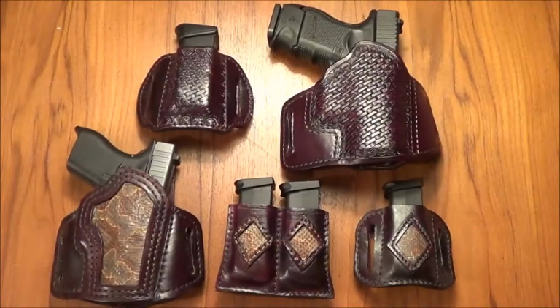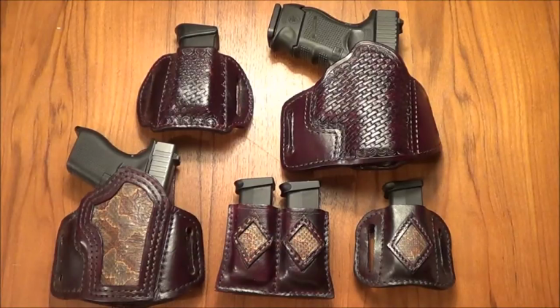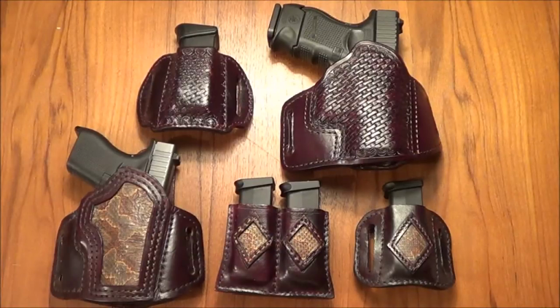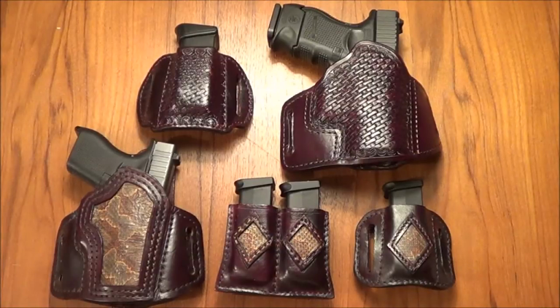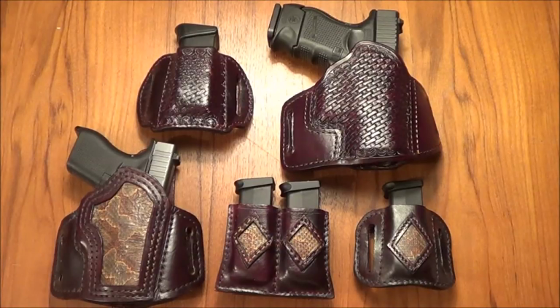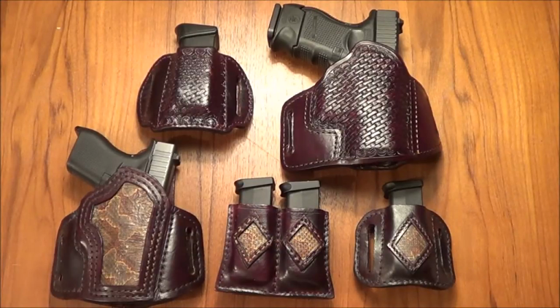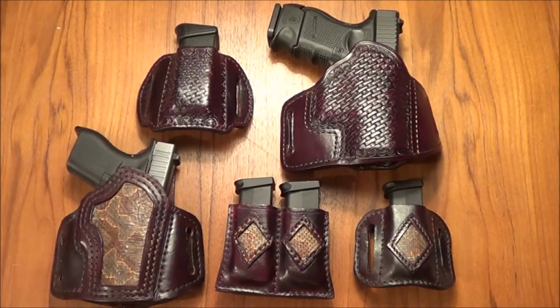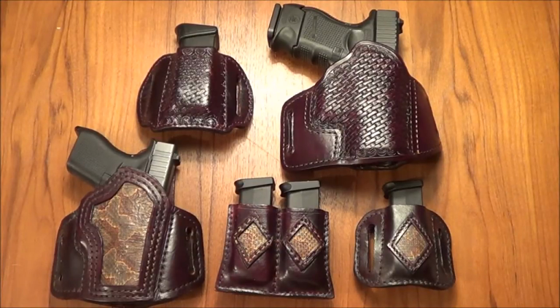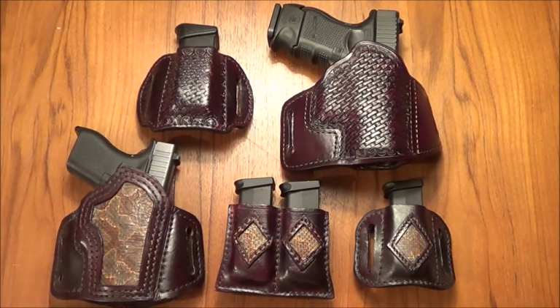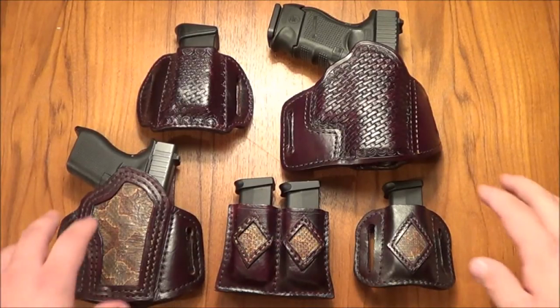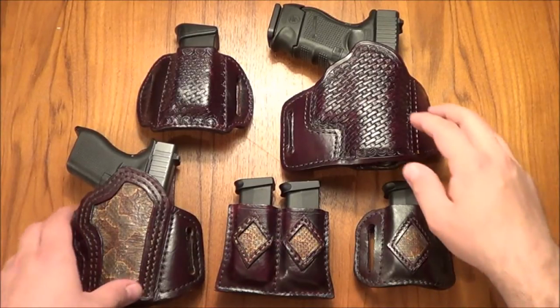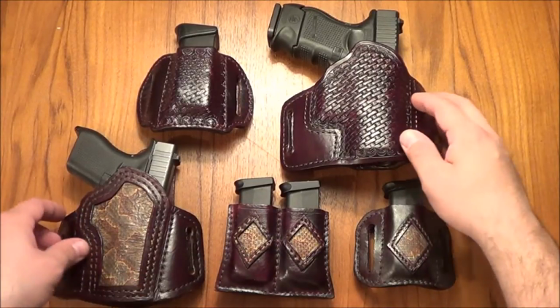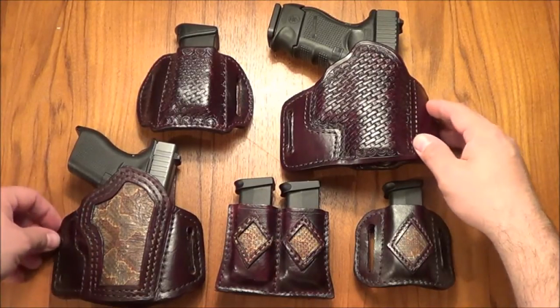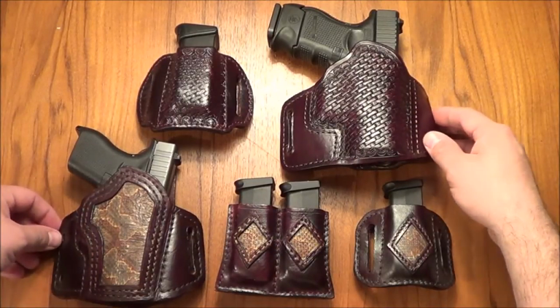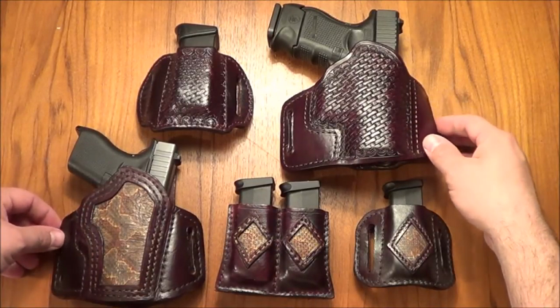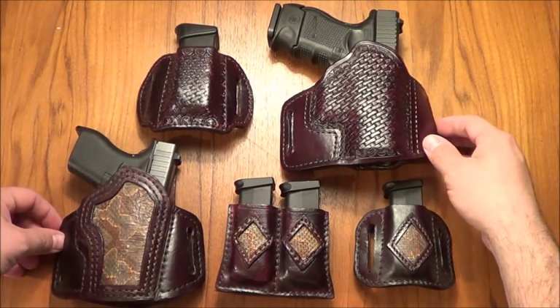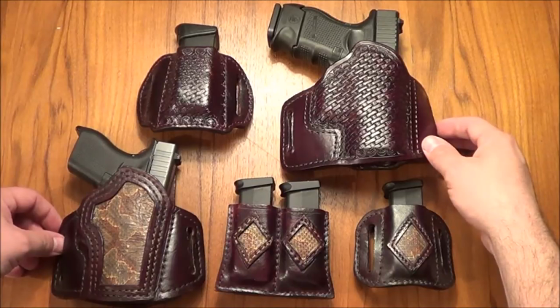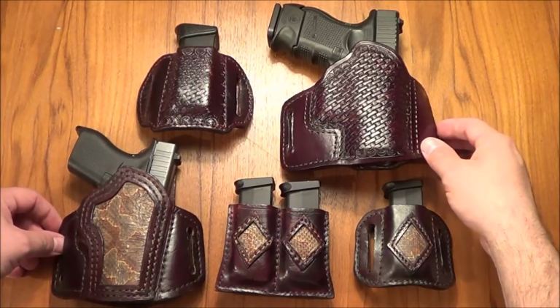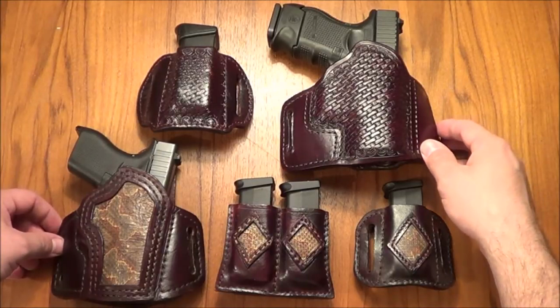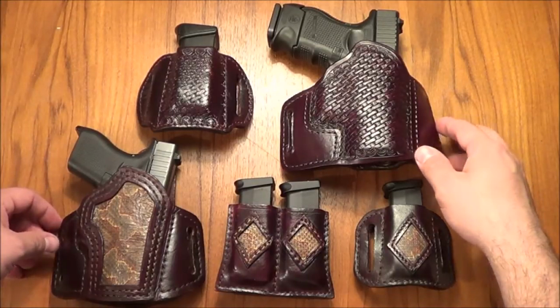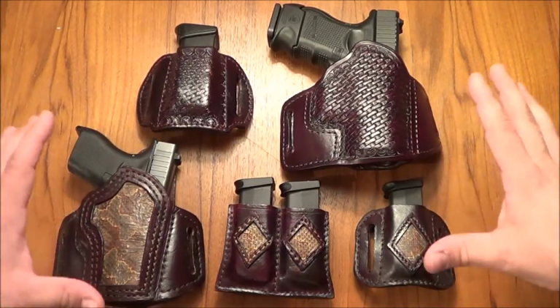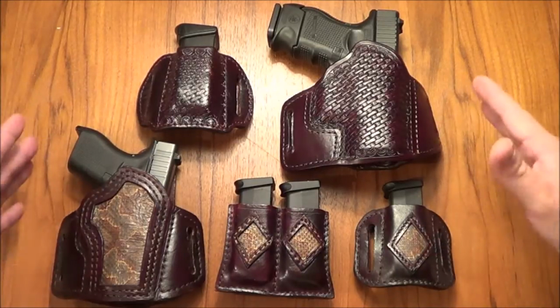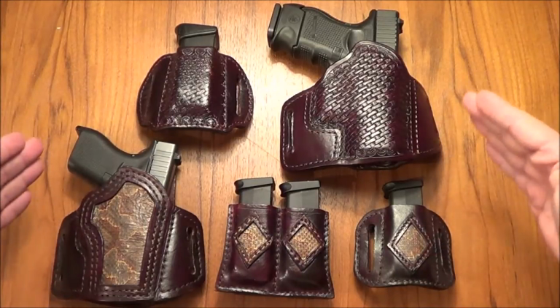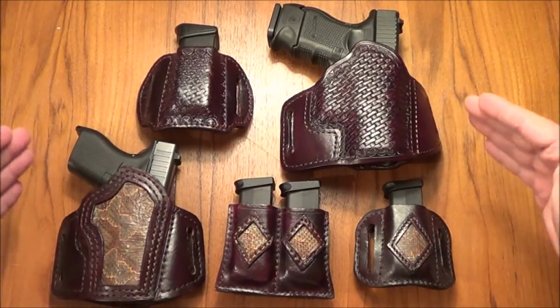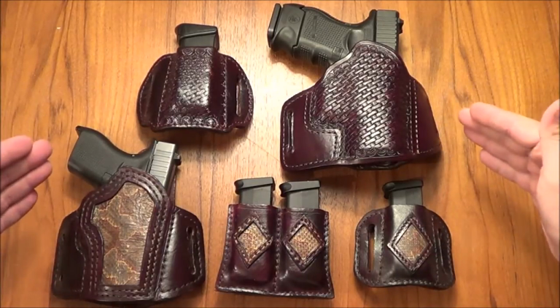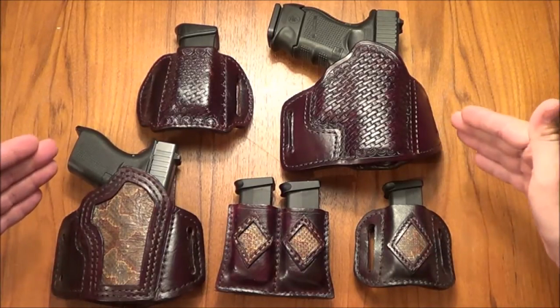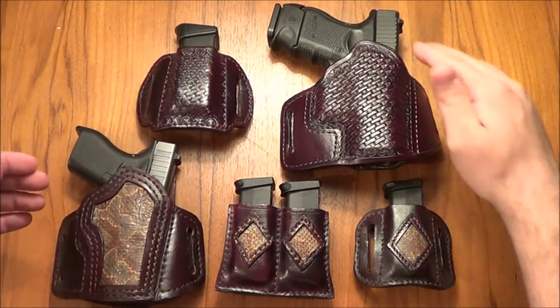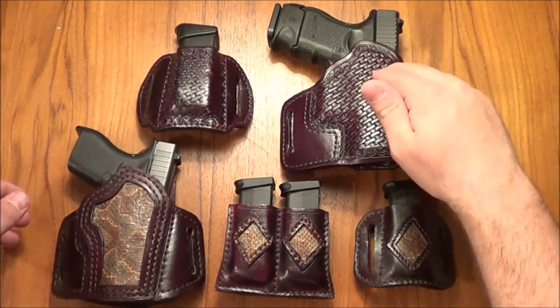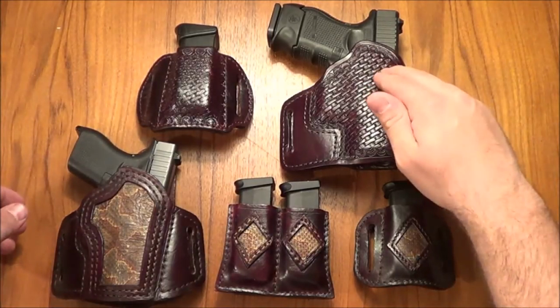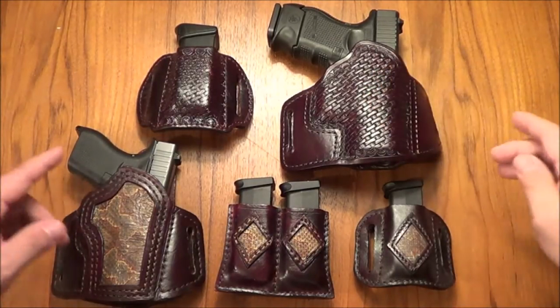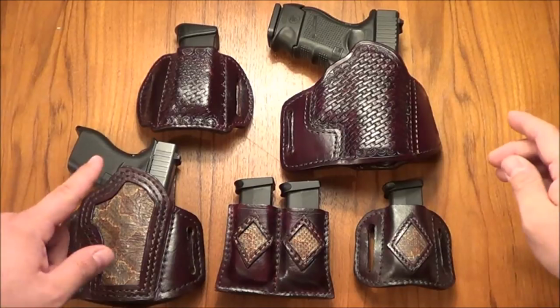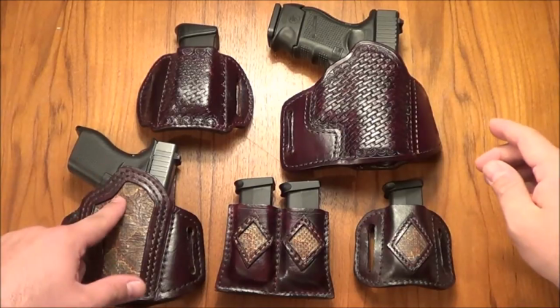Hey folks, FattytheFime here. Got a bunch of beautiful leather holsters out on my table here. Now, these are my two EDC firearms, the Glock 27 and the Glock 42.